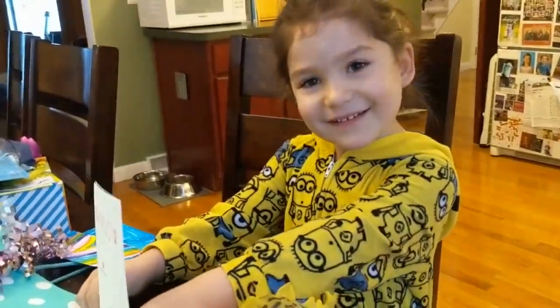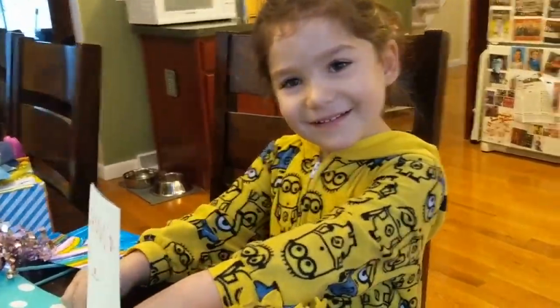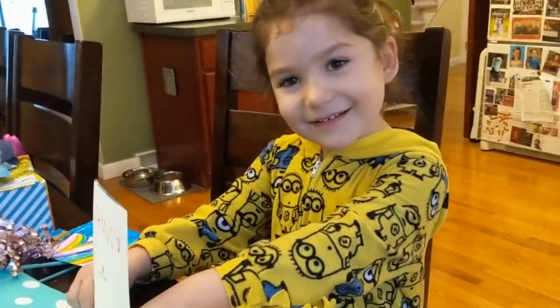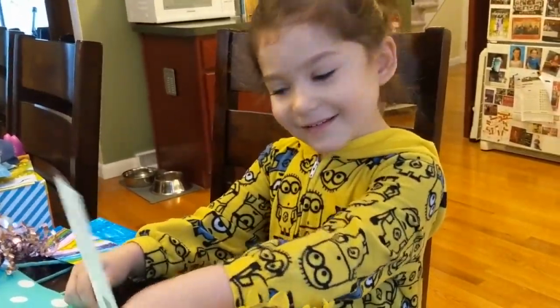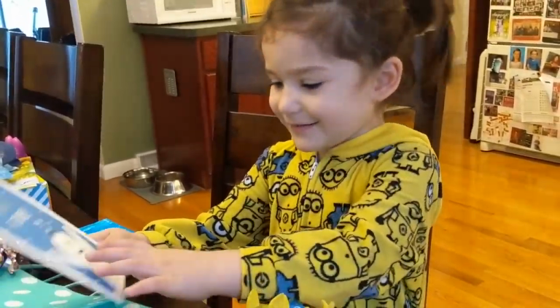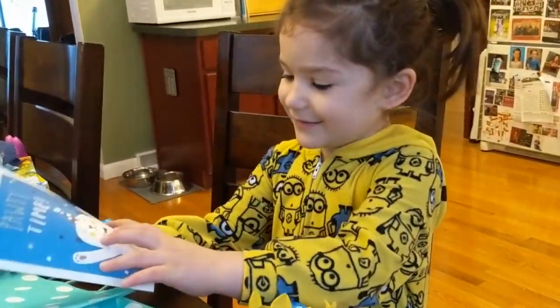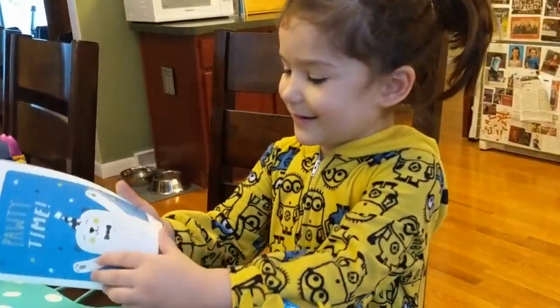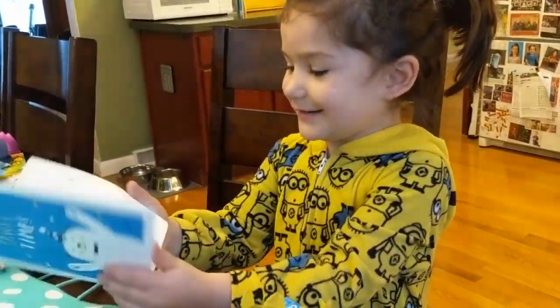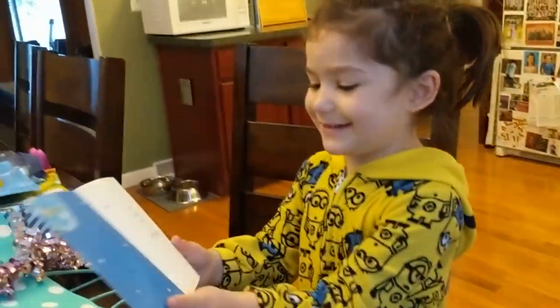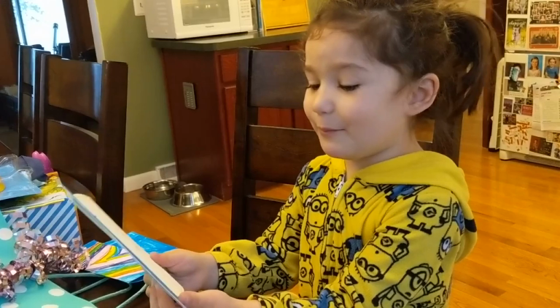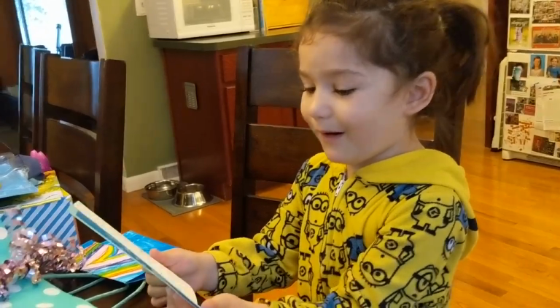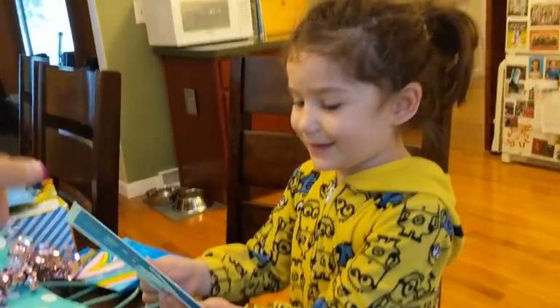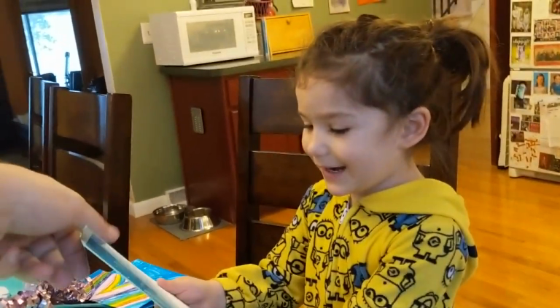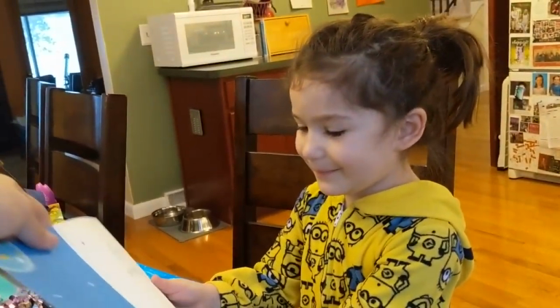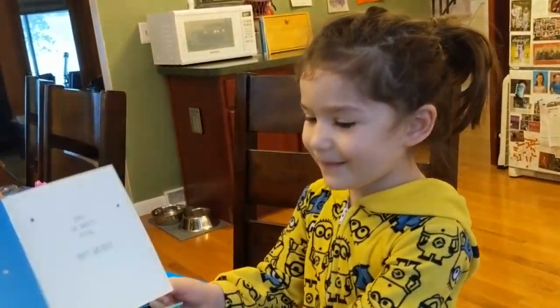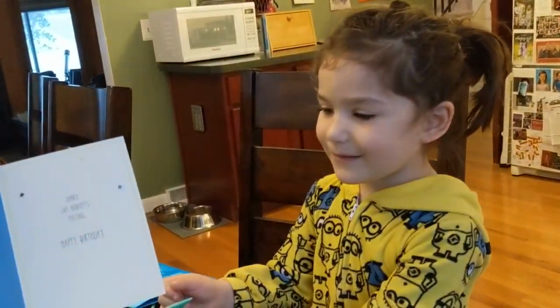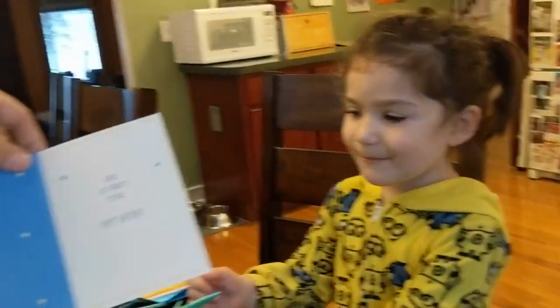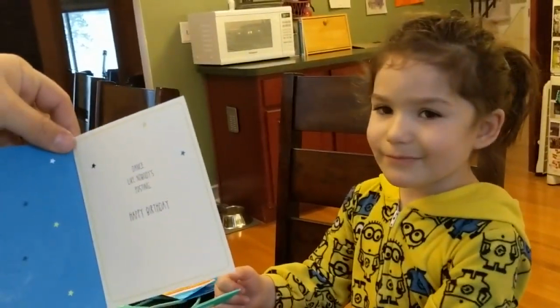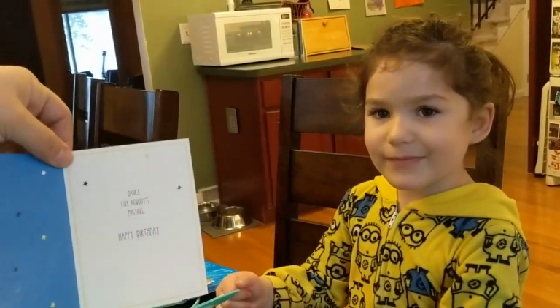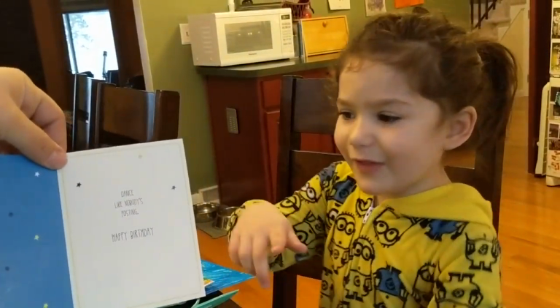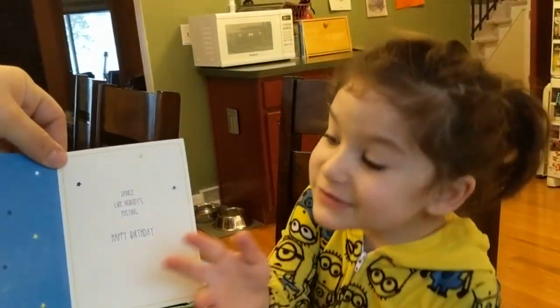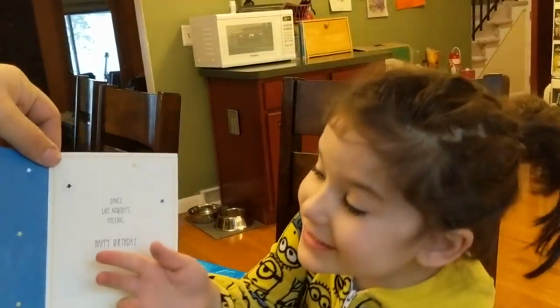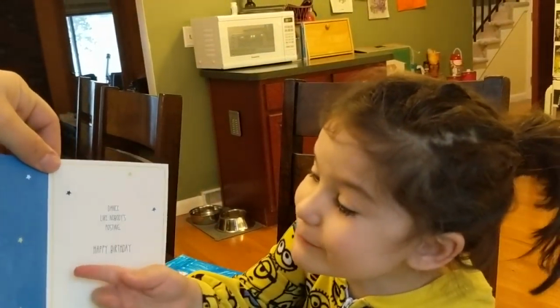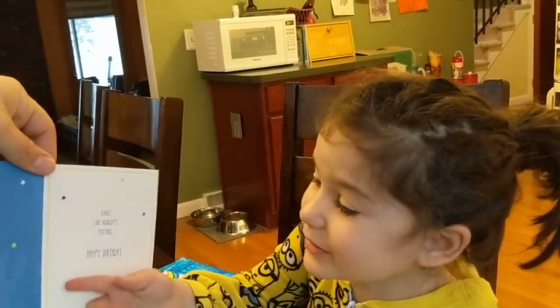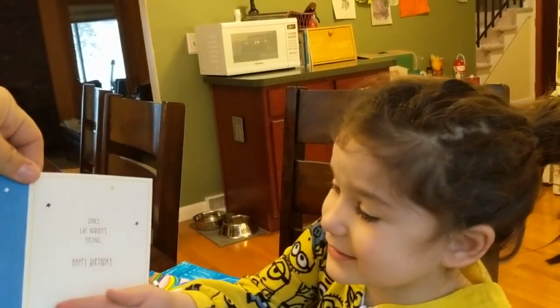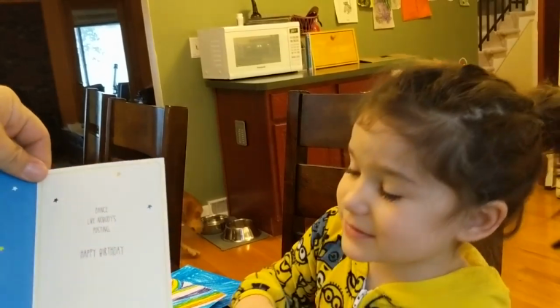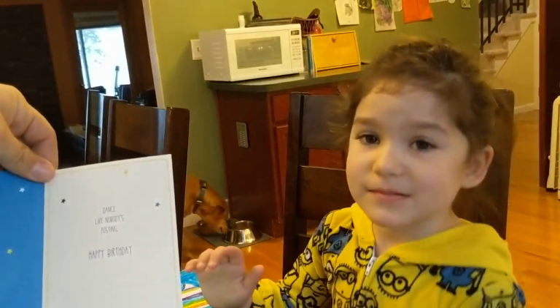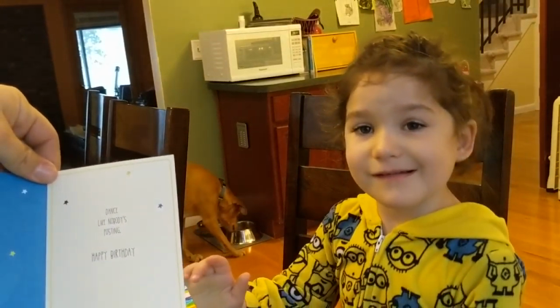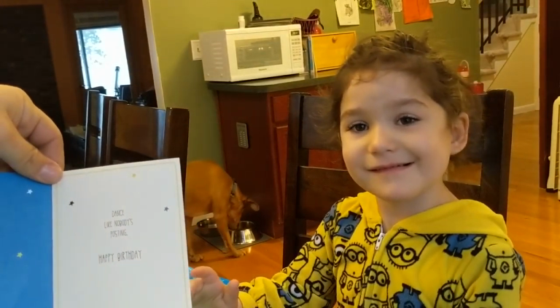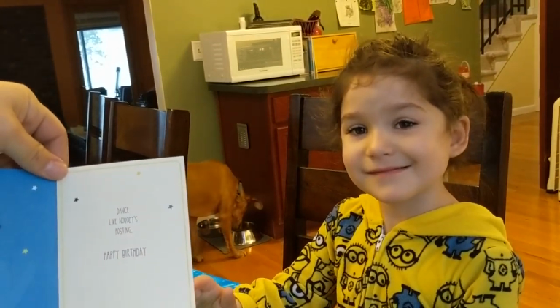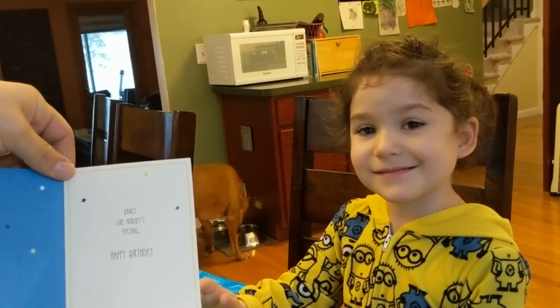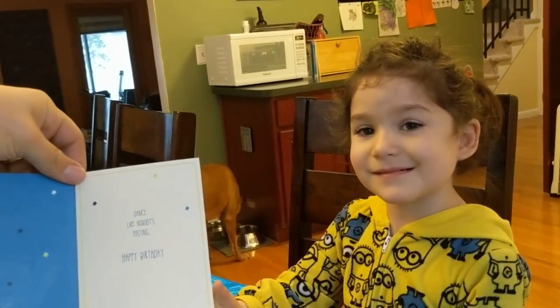All right, so what's inside? Open it up. It says party time. Dance like nobody's posting. Happy birthday.